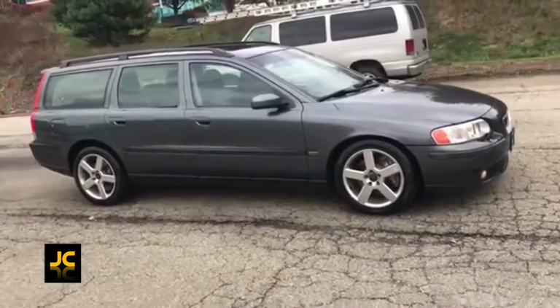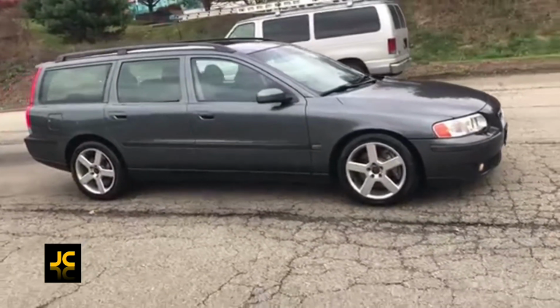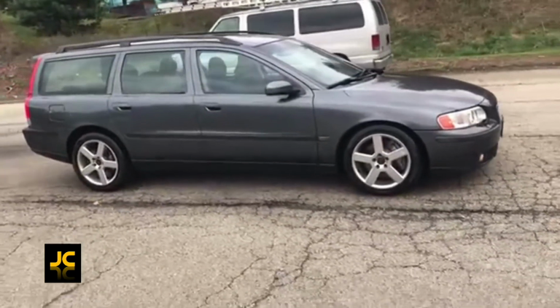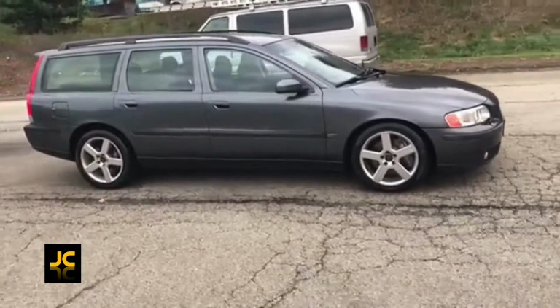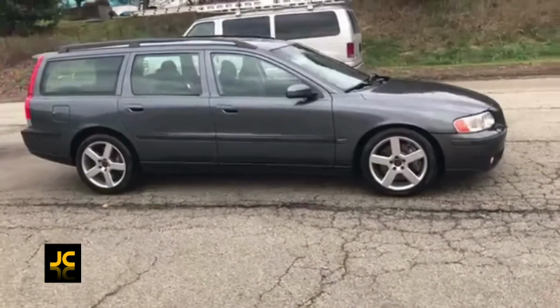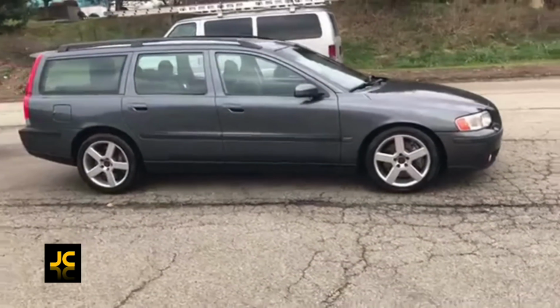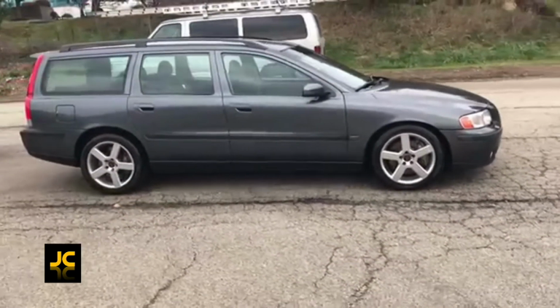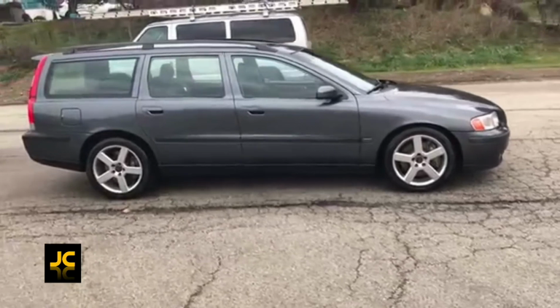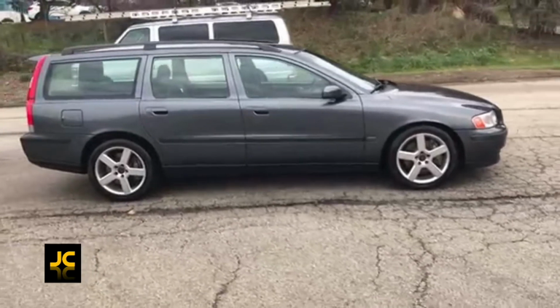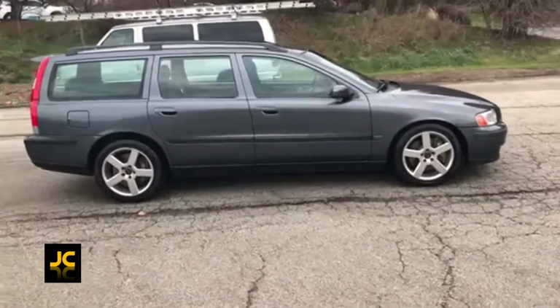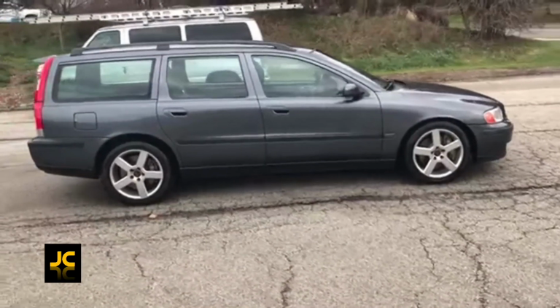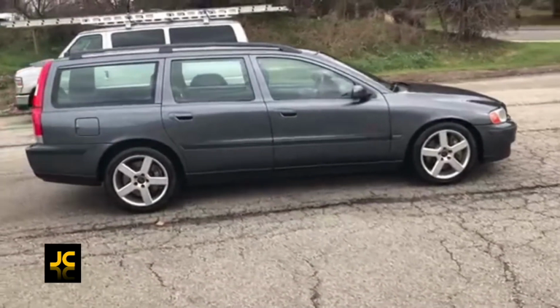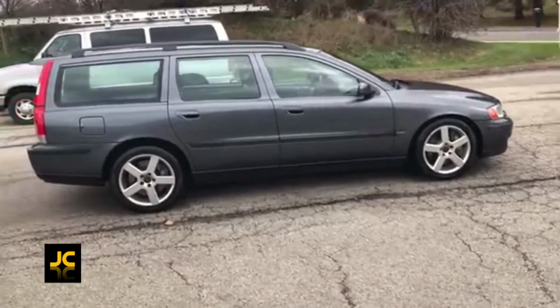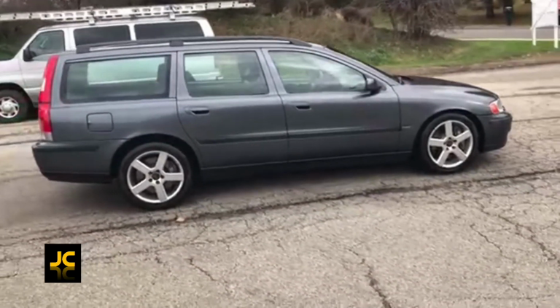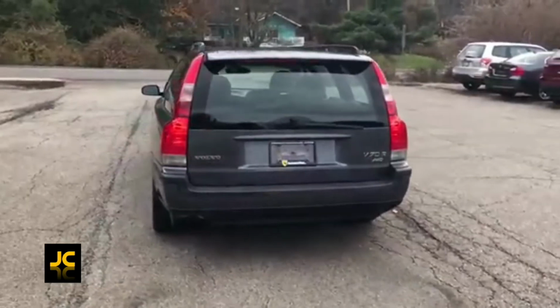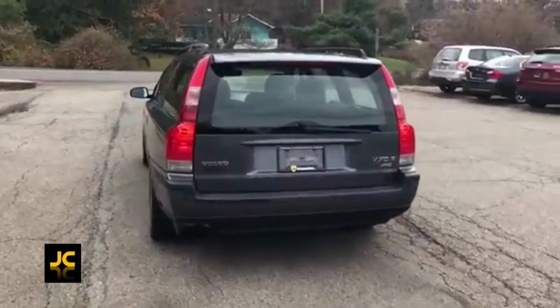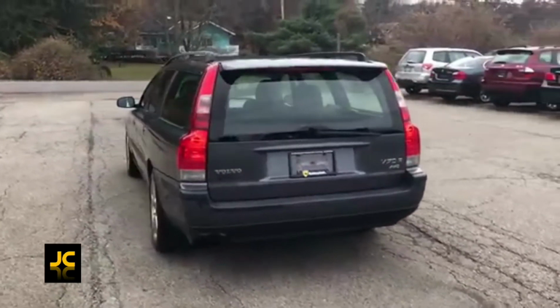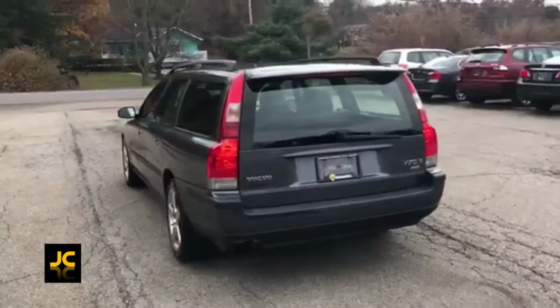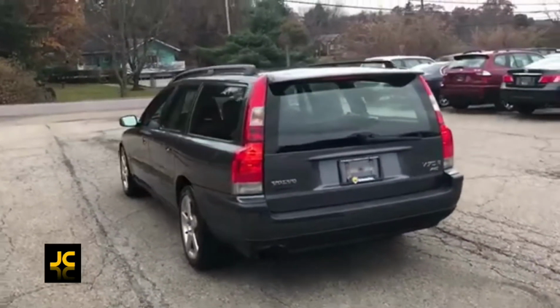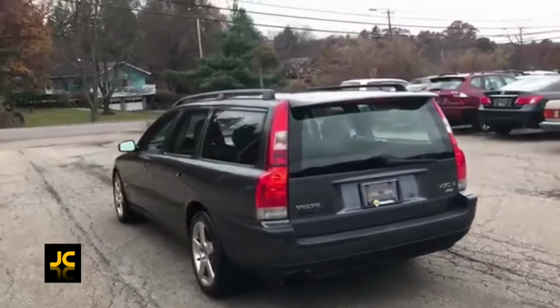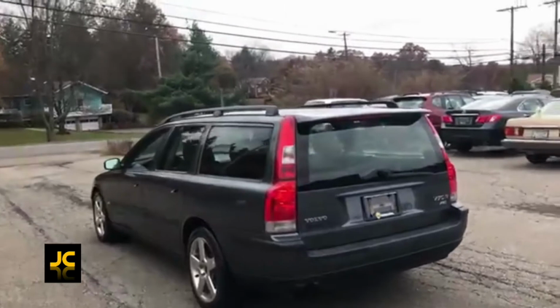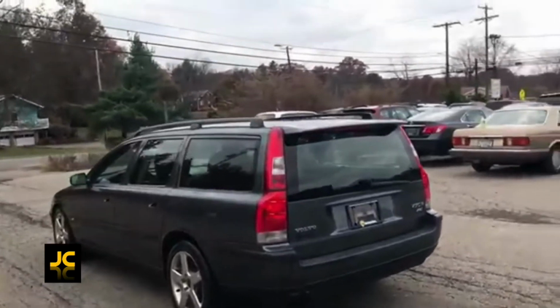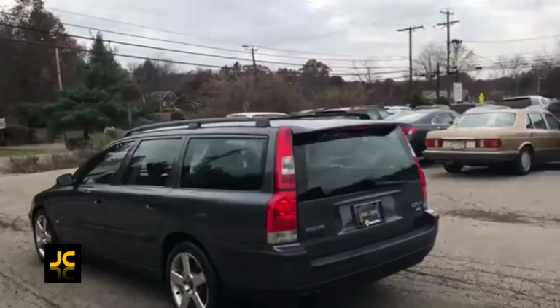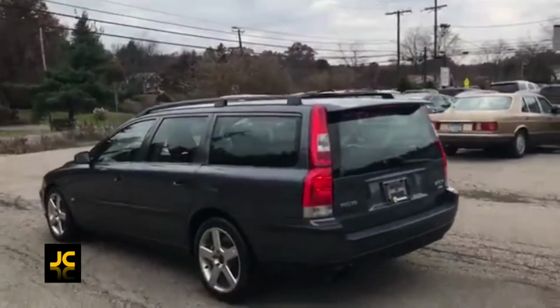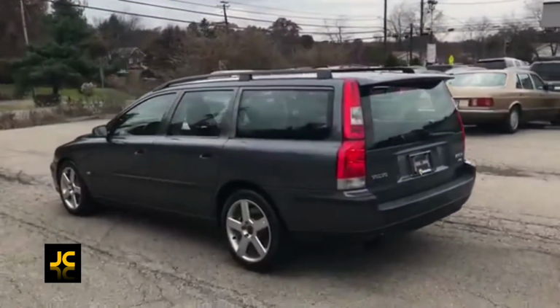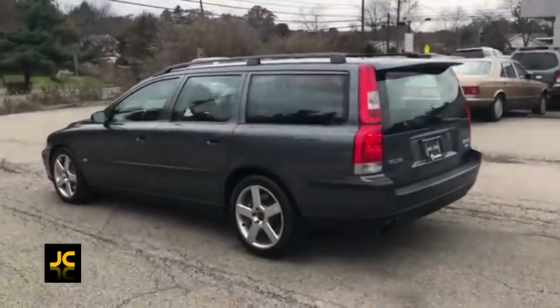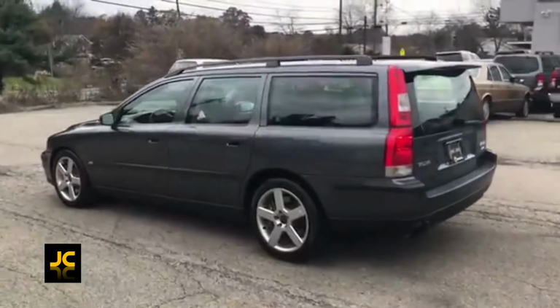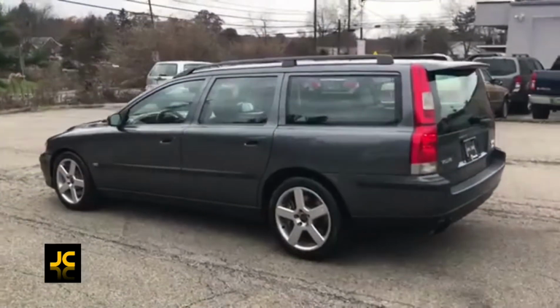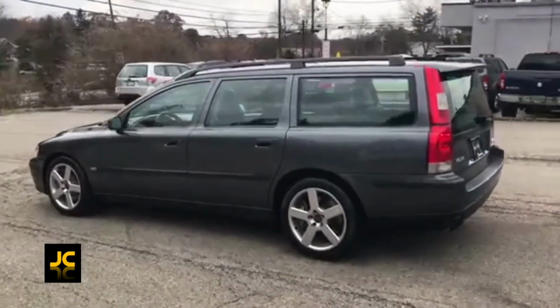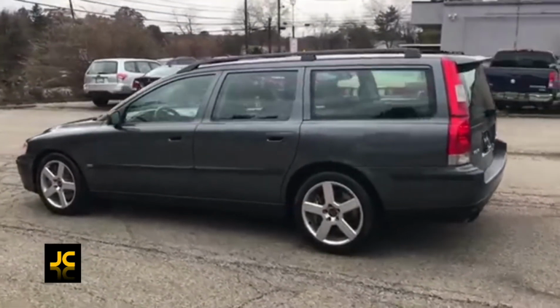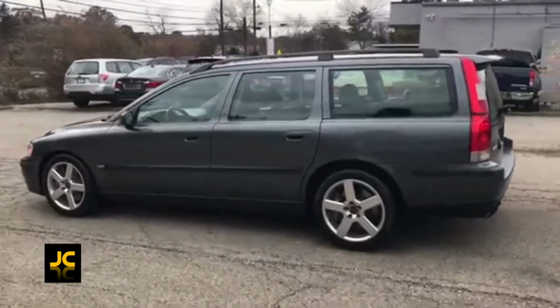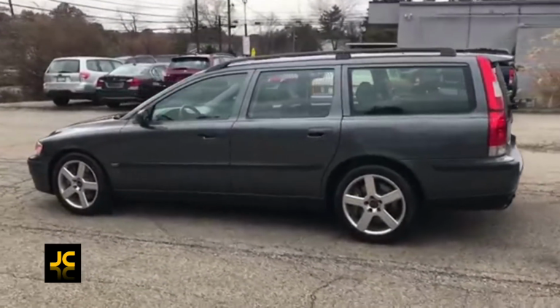It makes 300 brake horsepower and a 0-60 time in just under six seconds. I think the engine is pretty similar or the same to the Focus ST's — I'm not 100% sure, maybe you can let me know. Overall, it is a great choice.